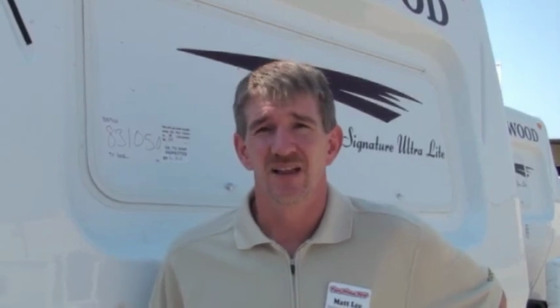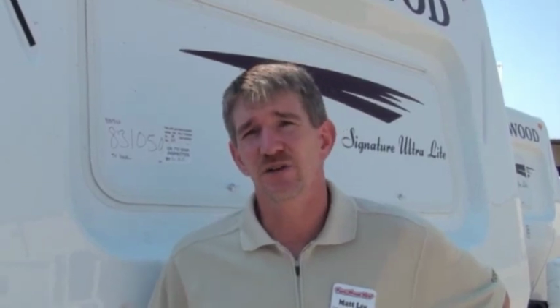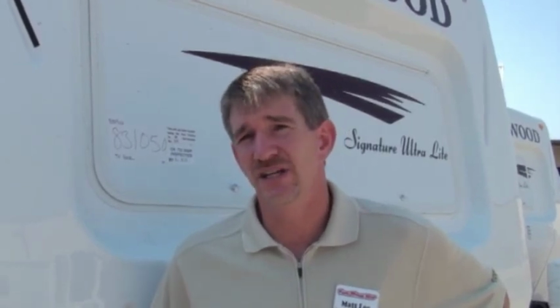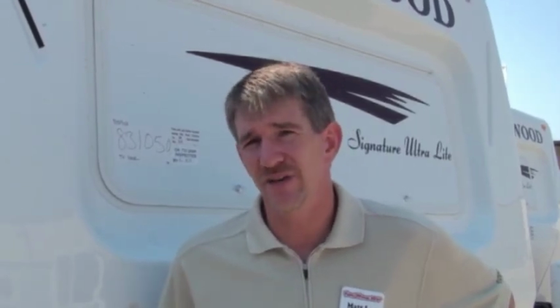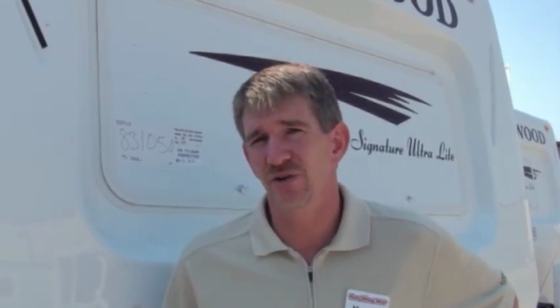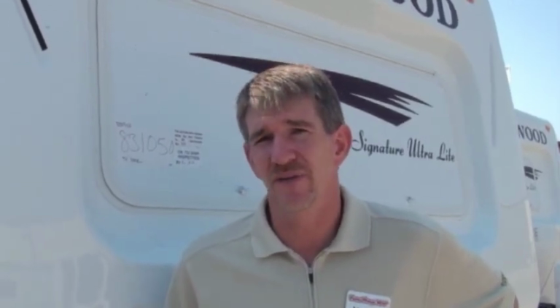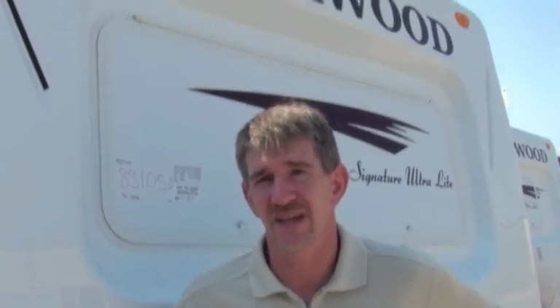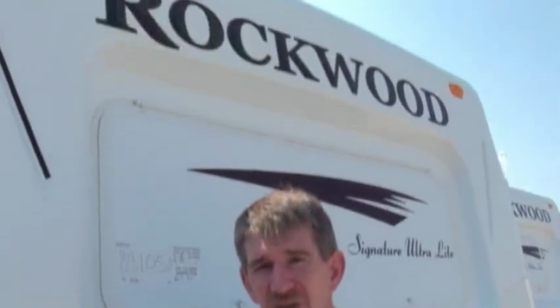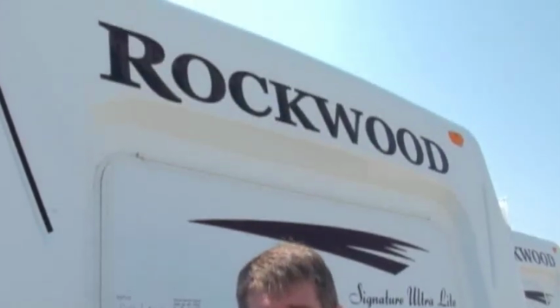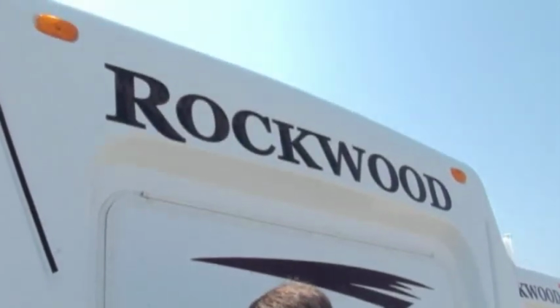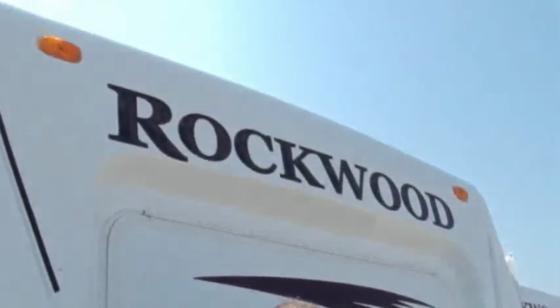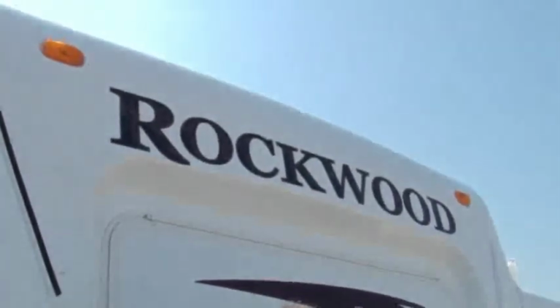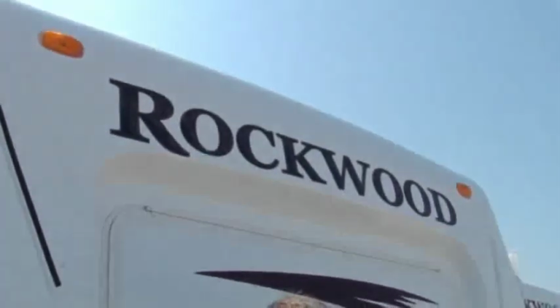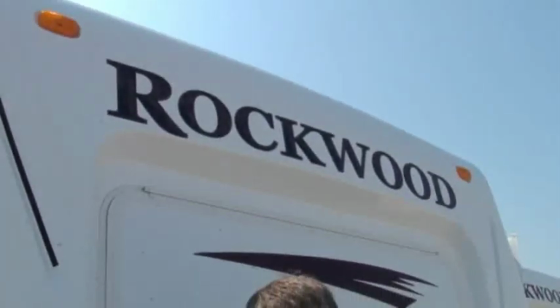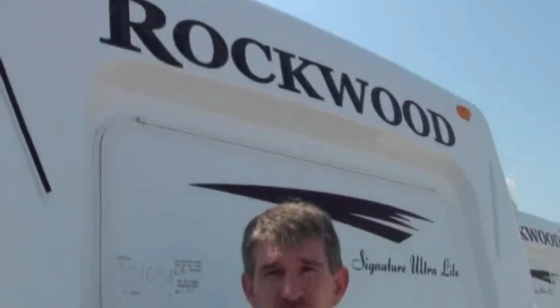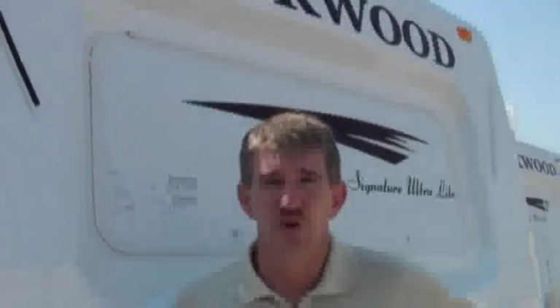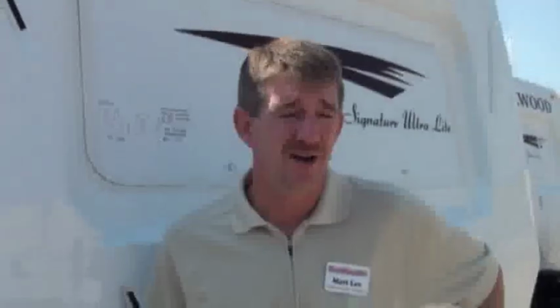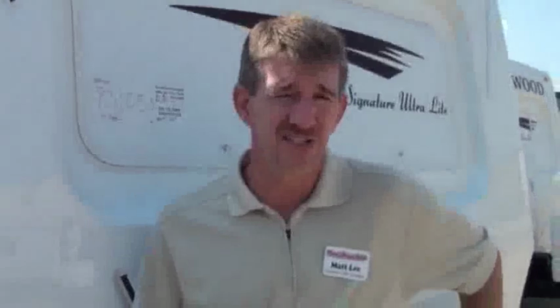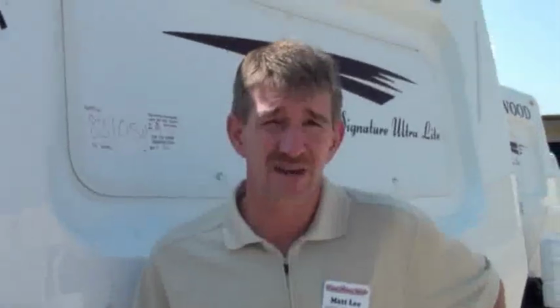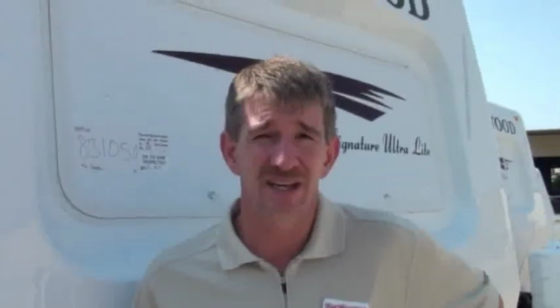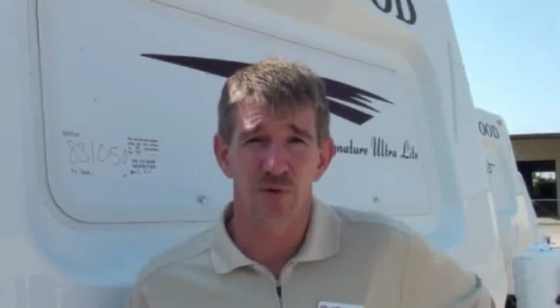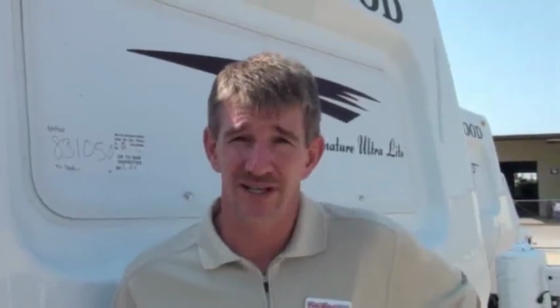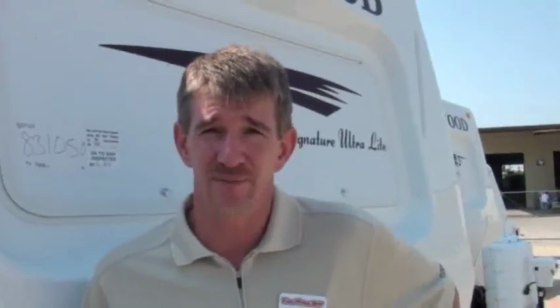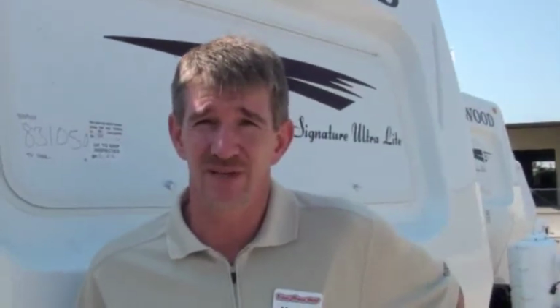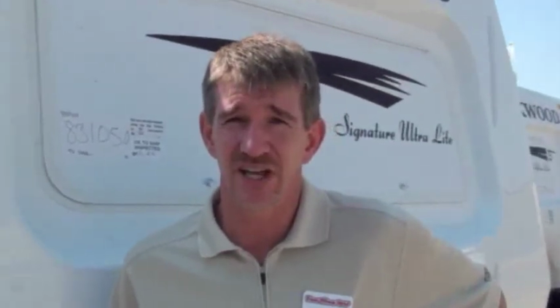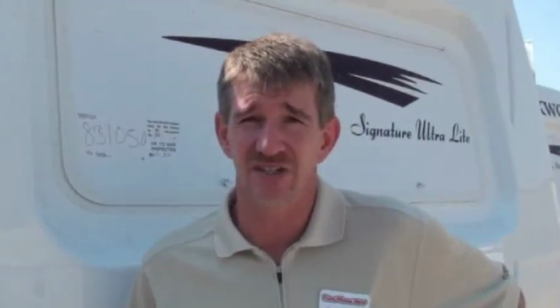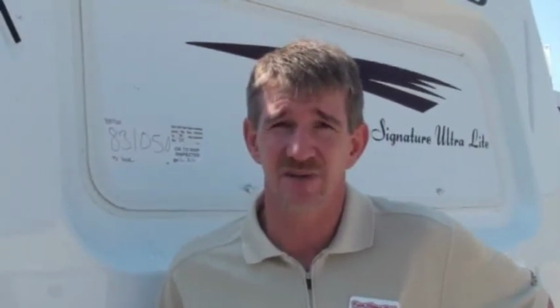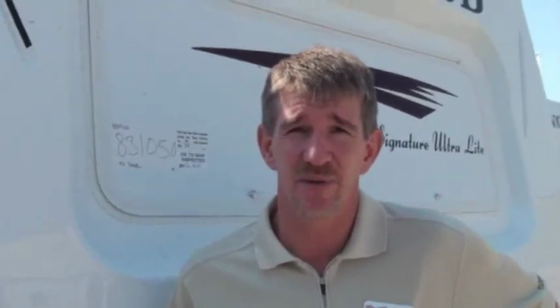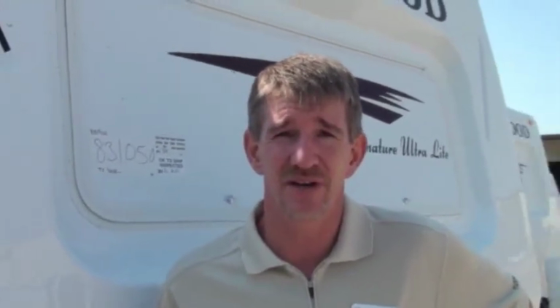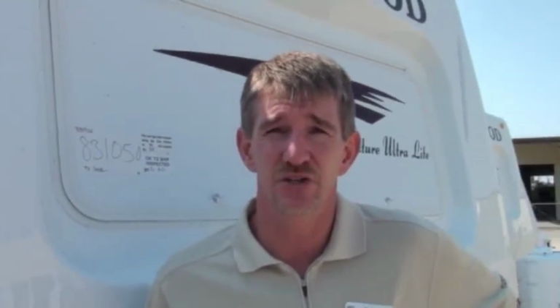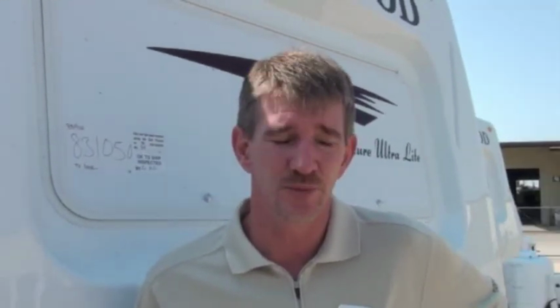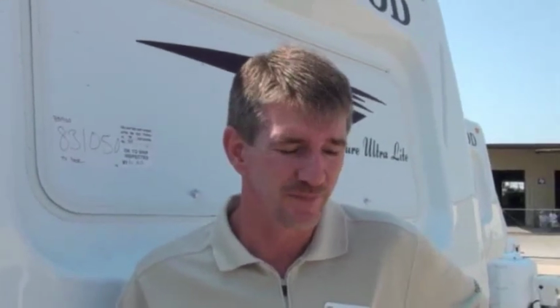A lot of you have seen our videos on the other Rockwoods that we had. The new models just came in, and I wanted to get a chance to get some of them on the internet and show them to you.